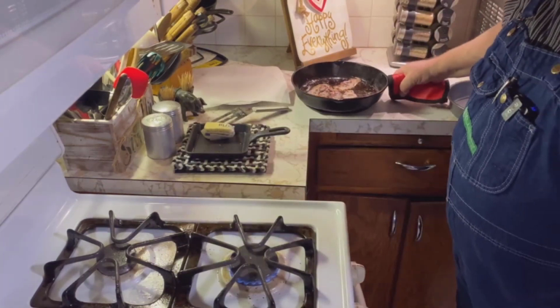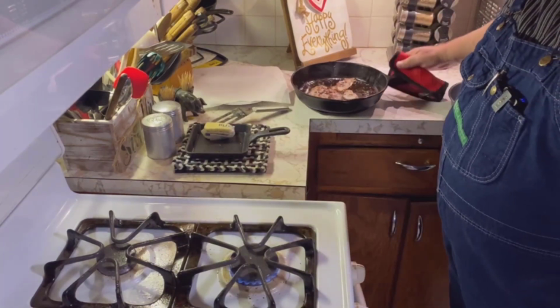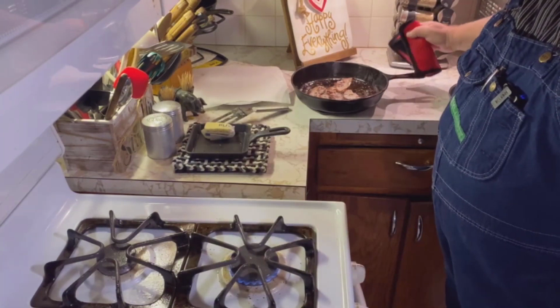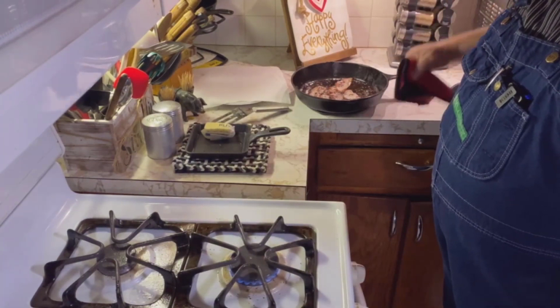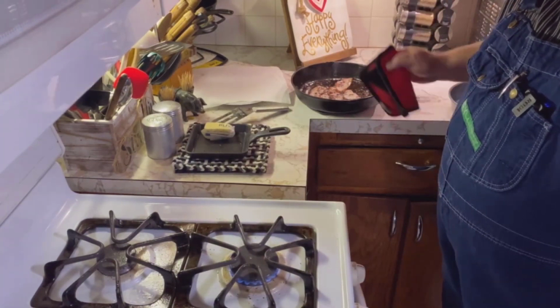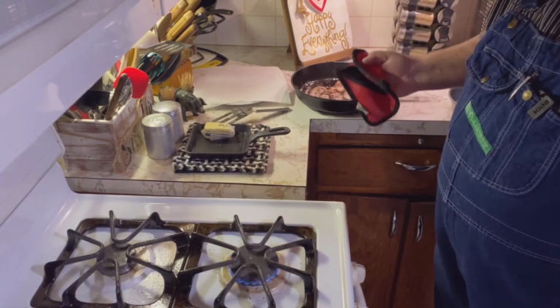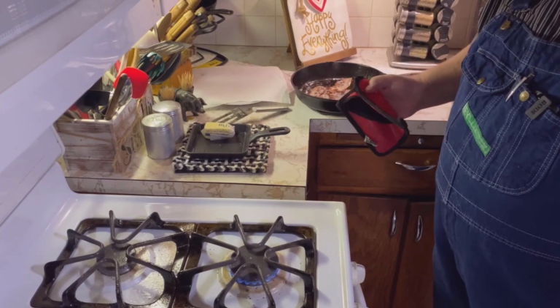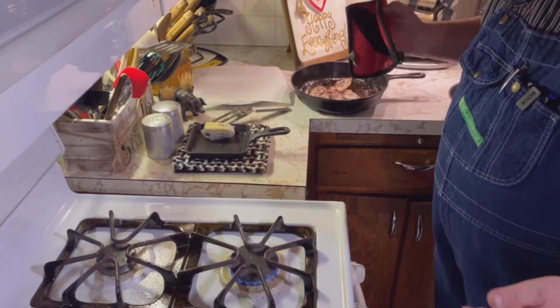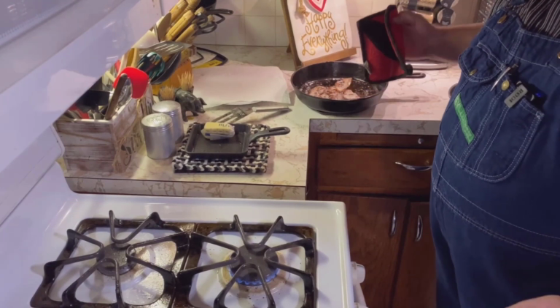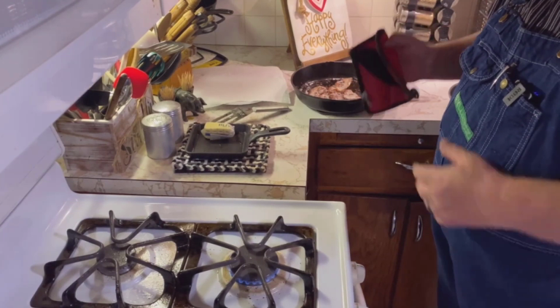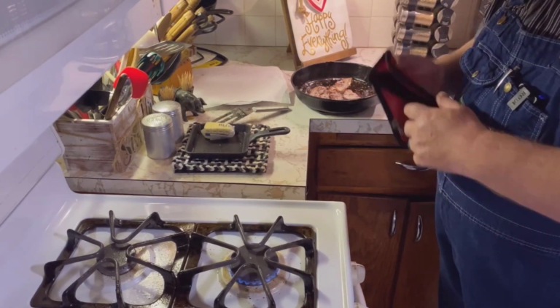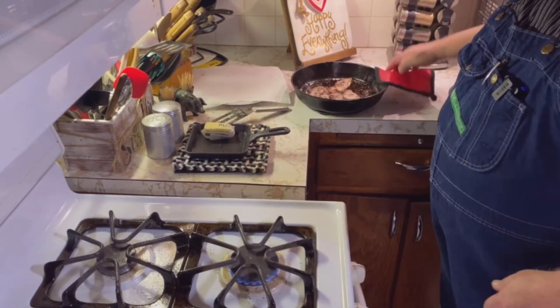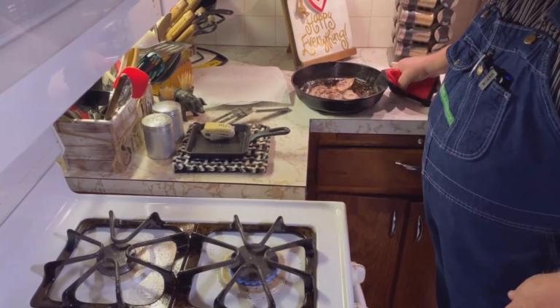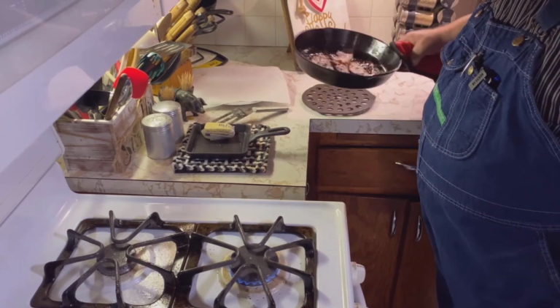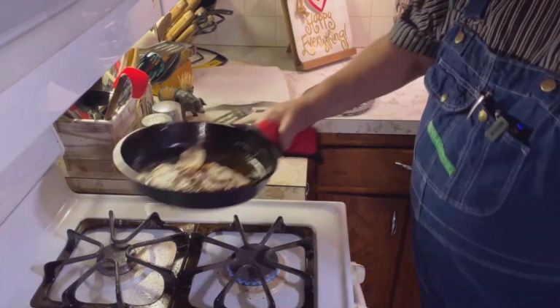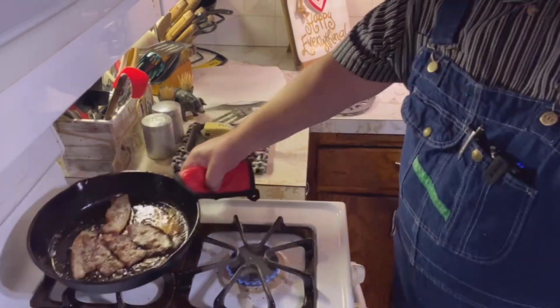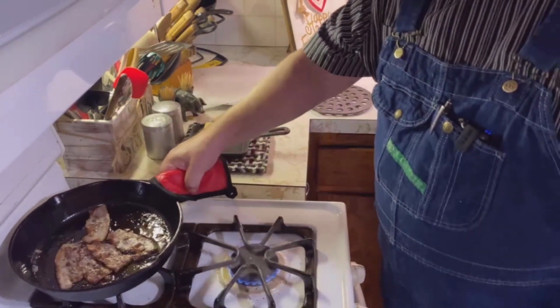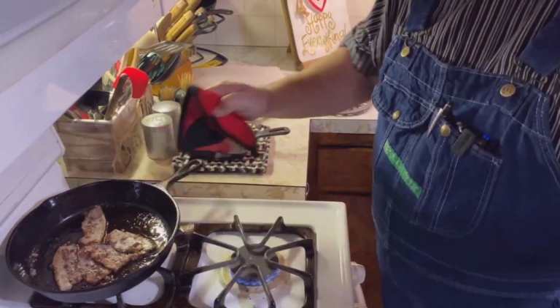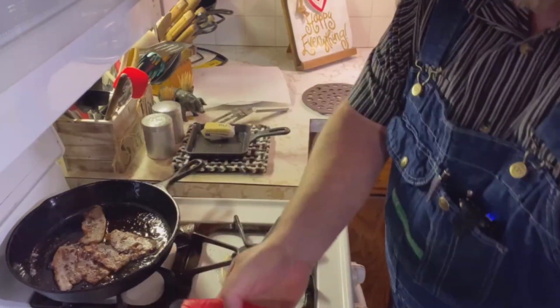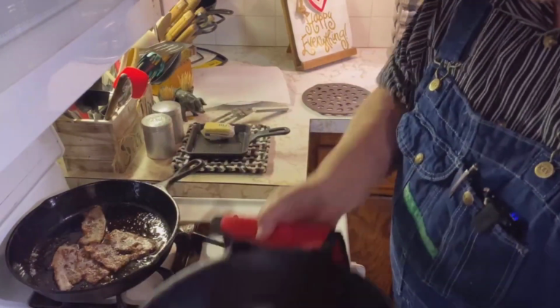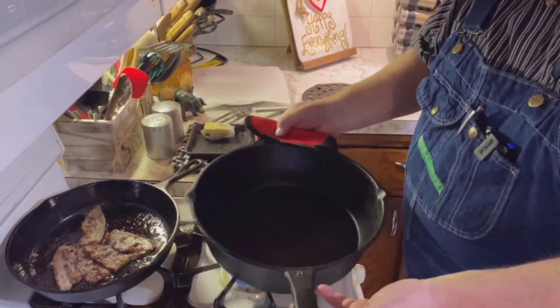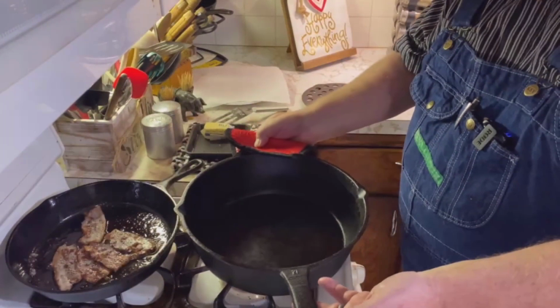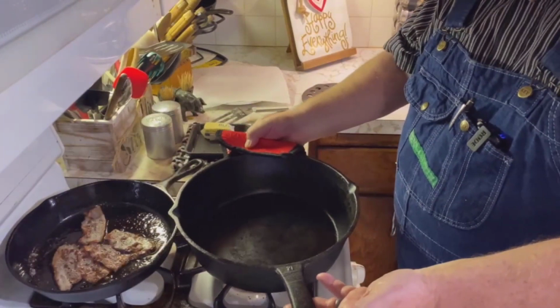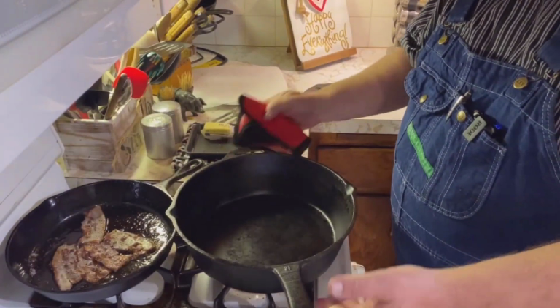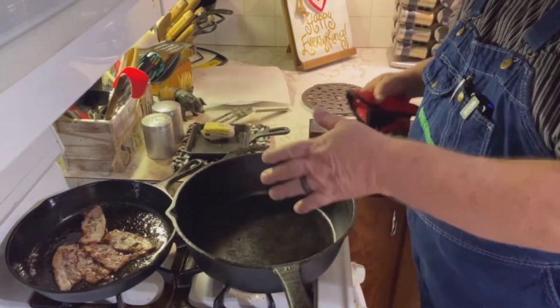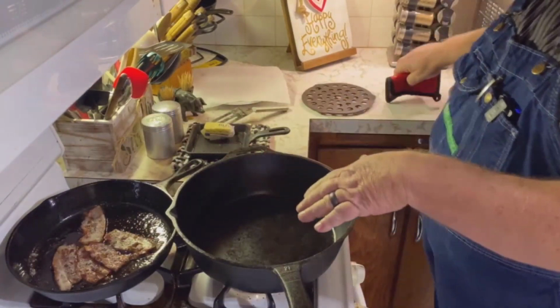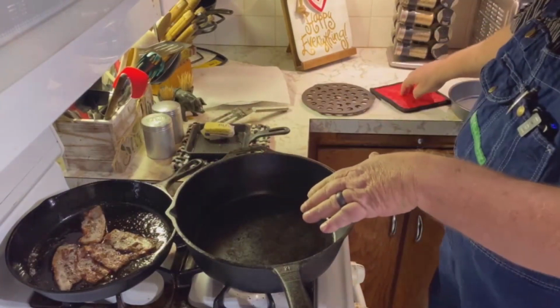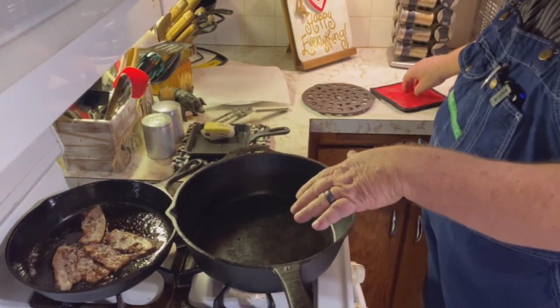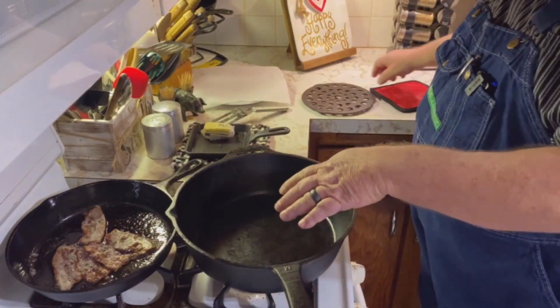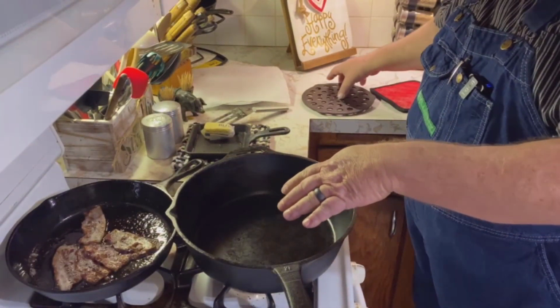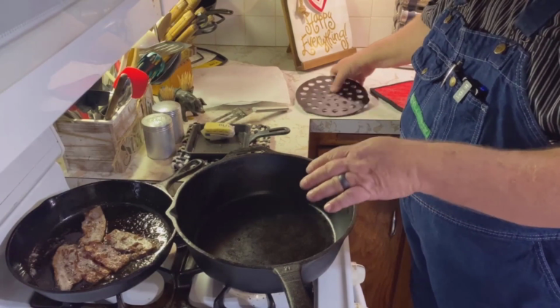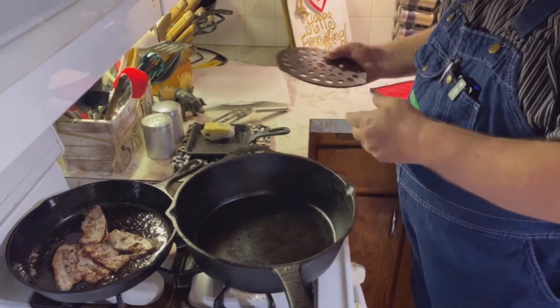You could easily take your pot holder and move that over onto the countertop and let it set there and use it like that. Or, say for instance, you were wanting to bake a cake in the oven — we've got a deep dish cast iron skillet here.